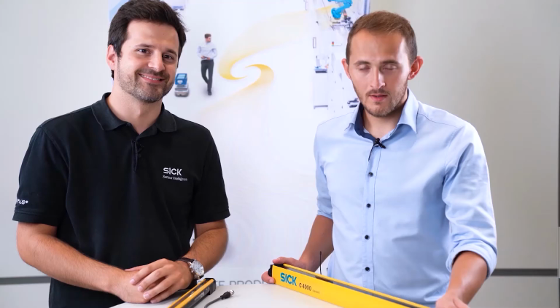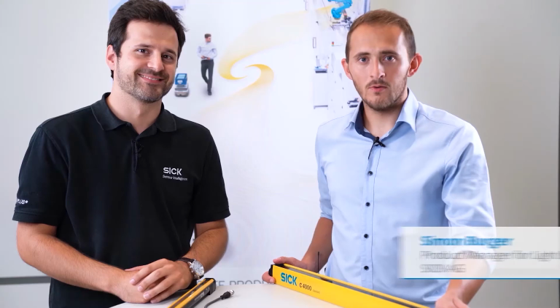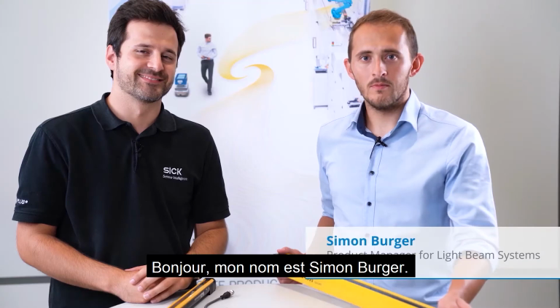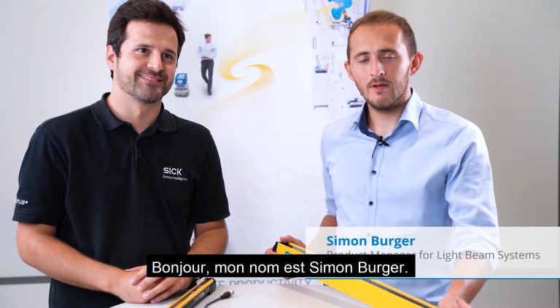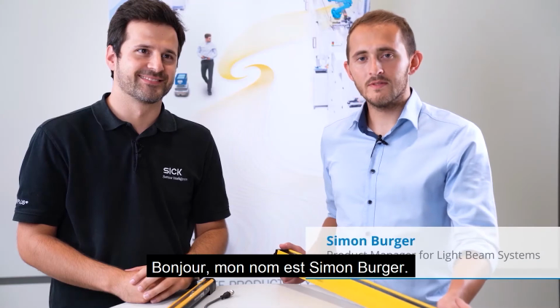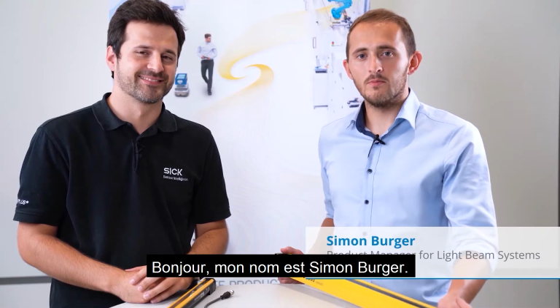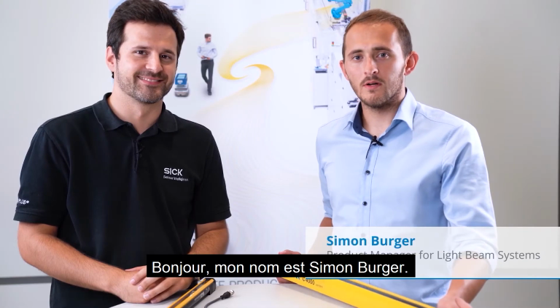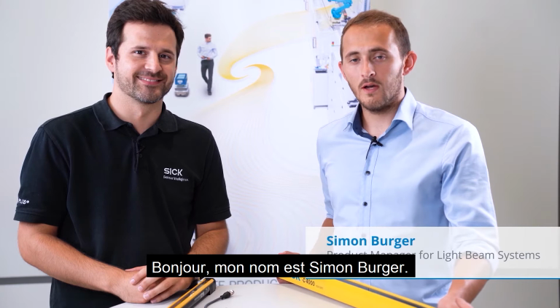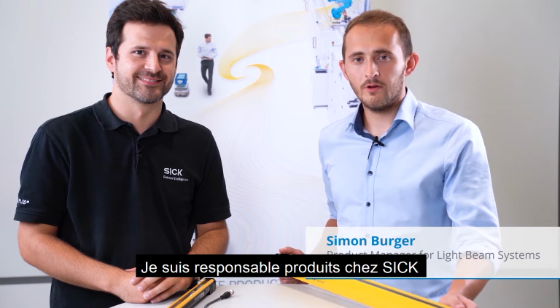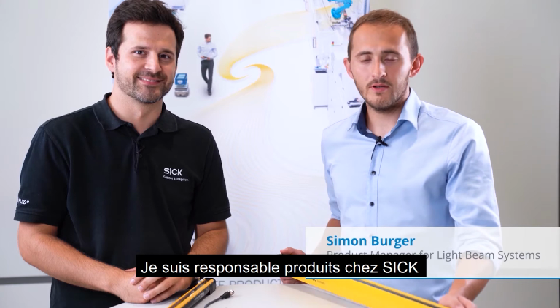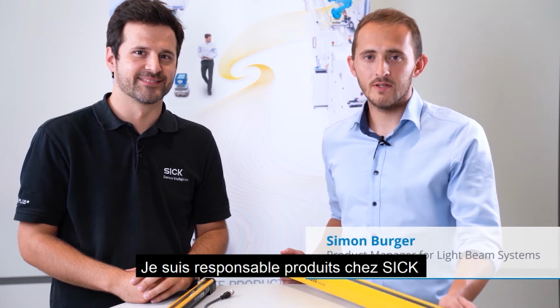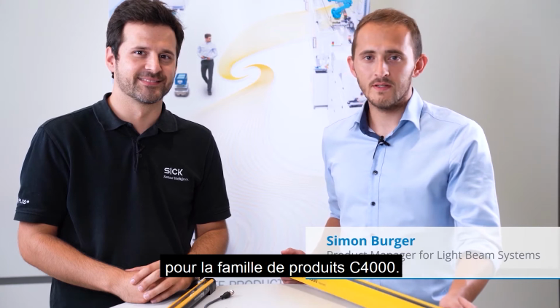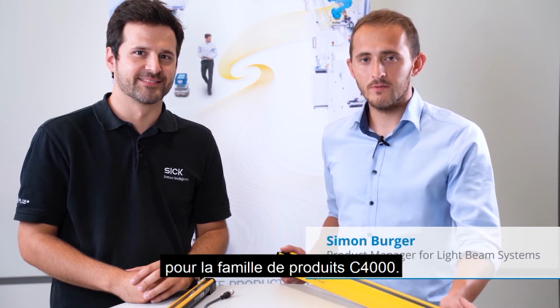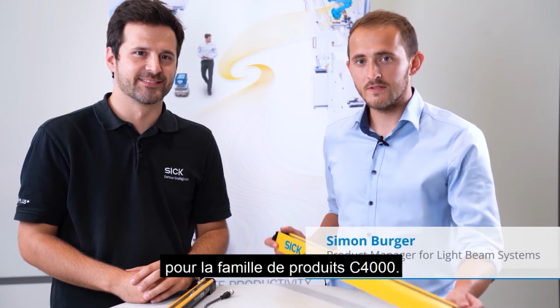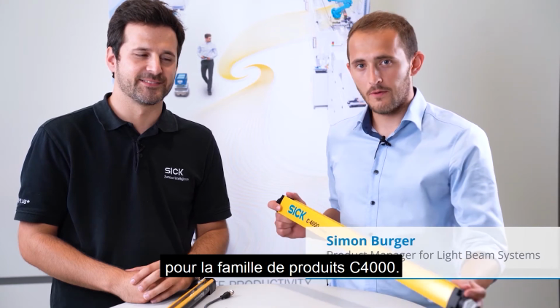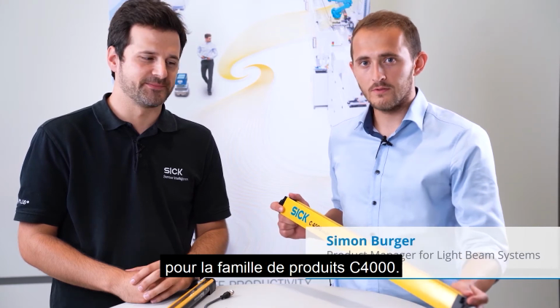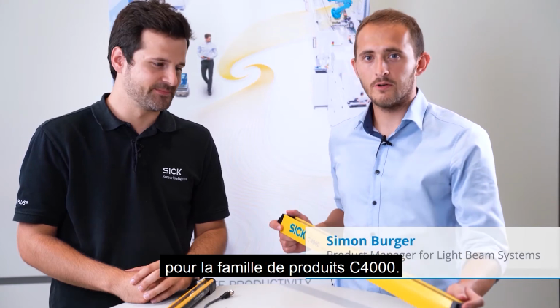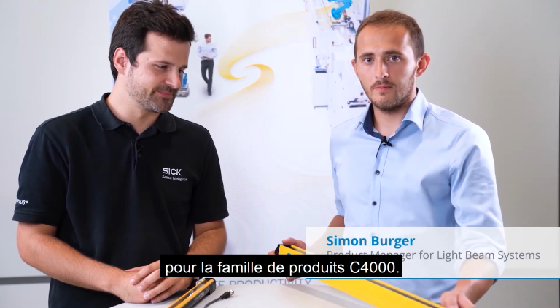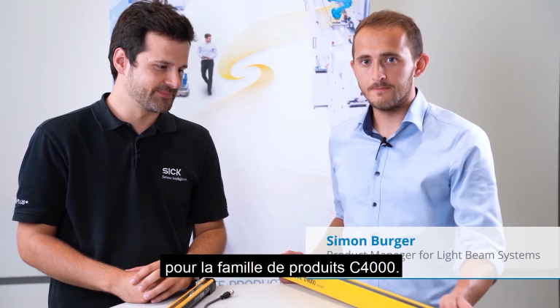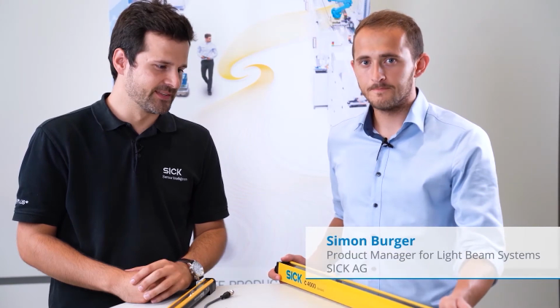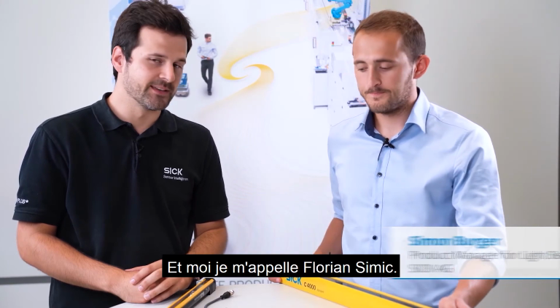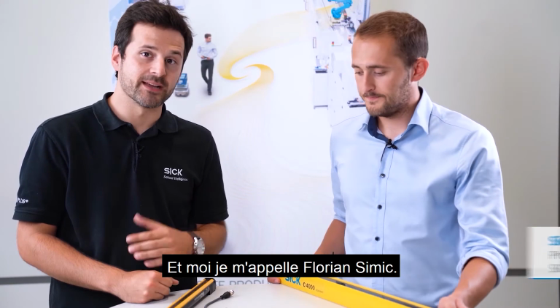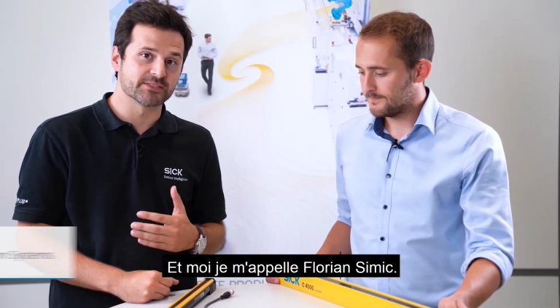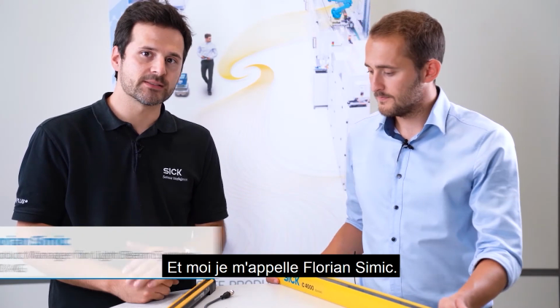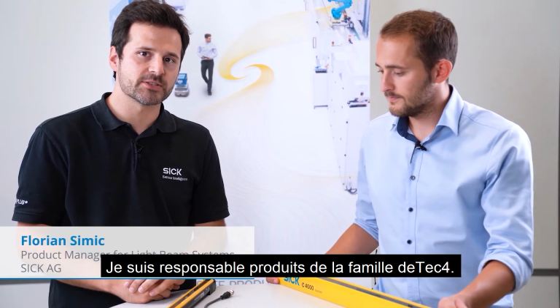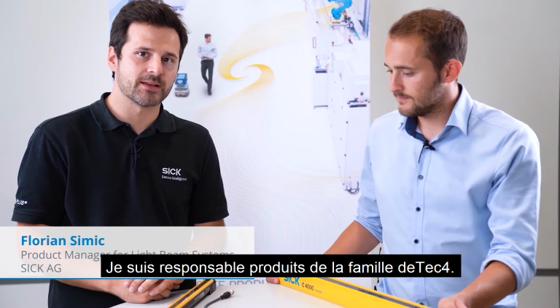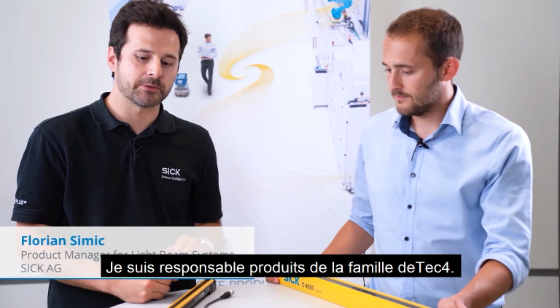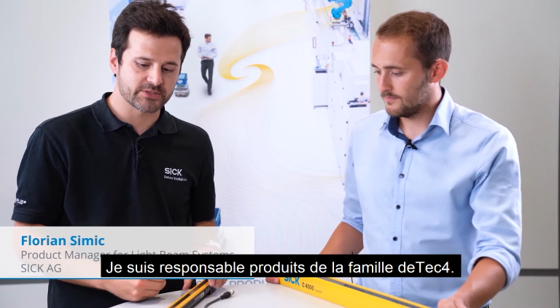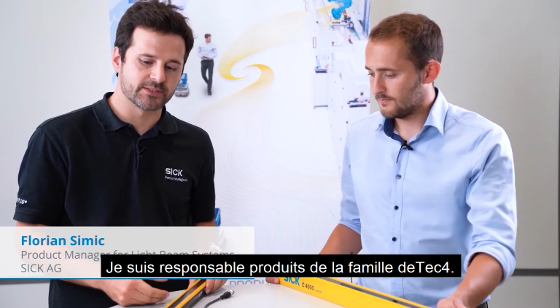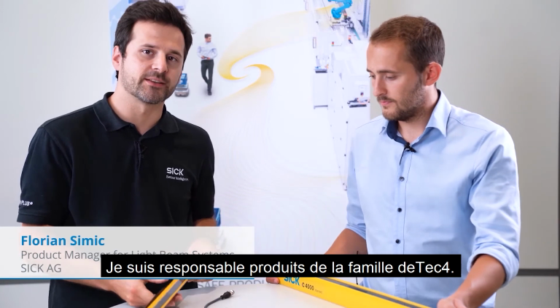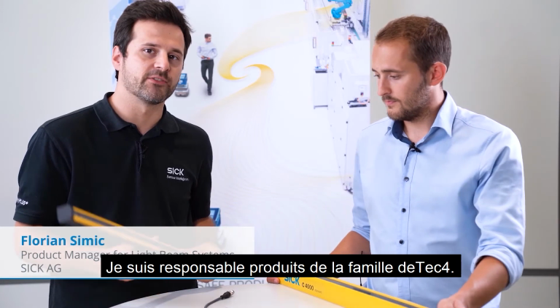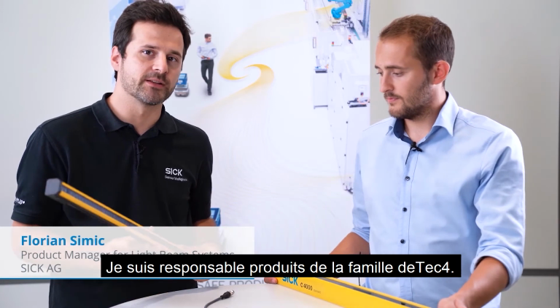Hello, my name is Simon Burger. I'm product manager at SICK for the C4000 product family. And my name is Florian Simic. I'm product manager for the DTEK4 family.